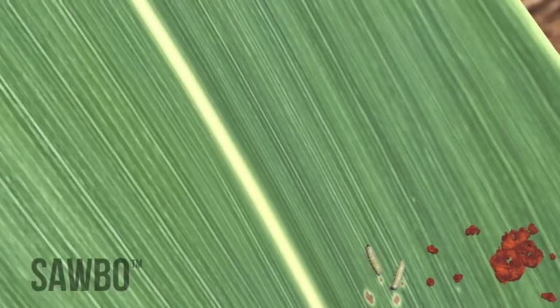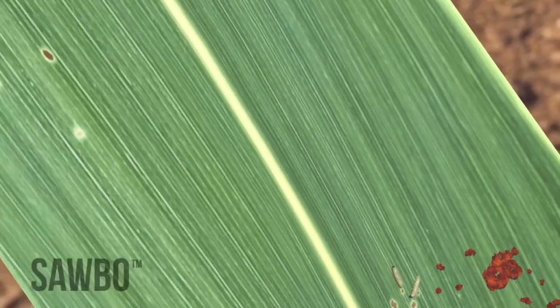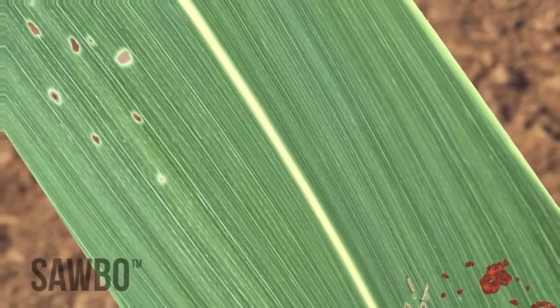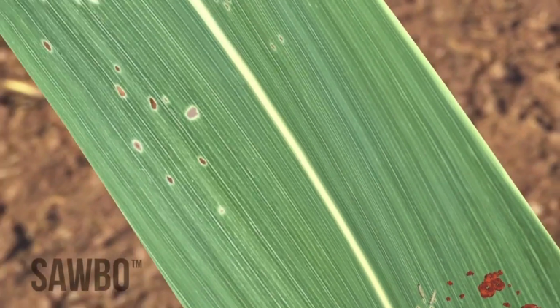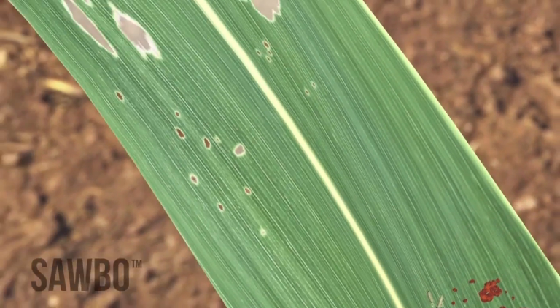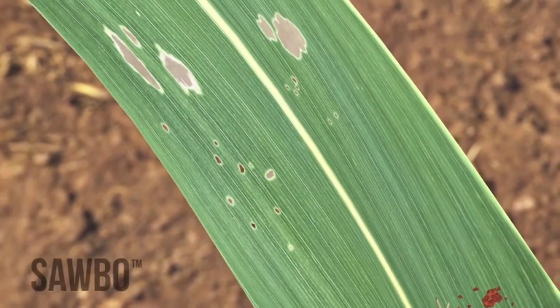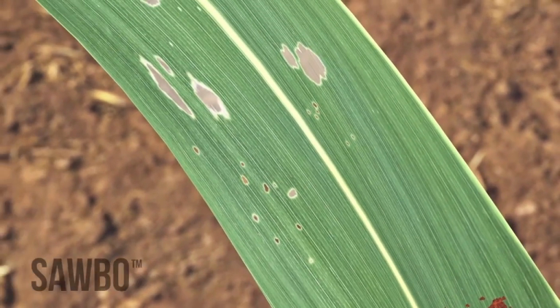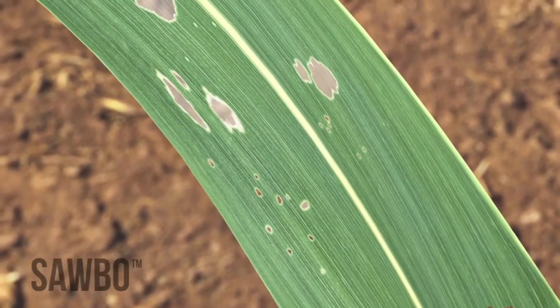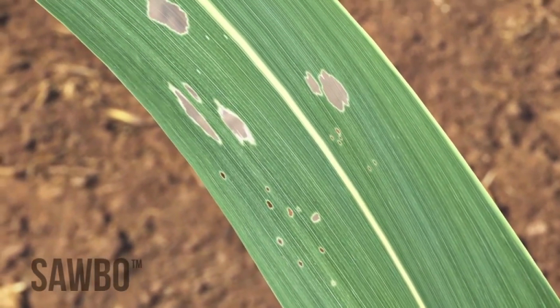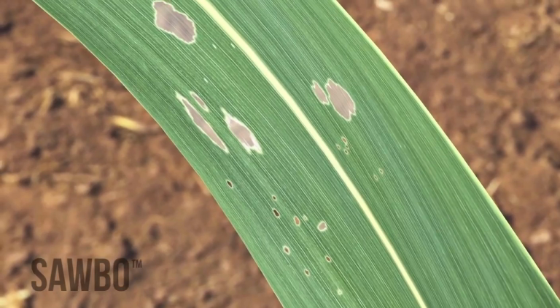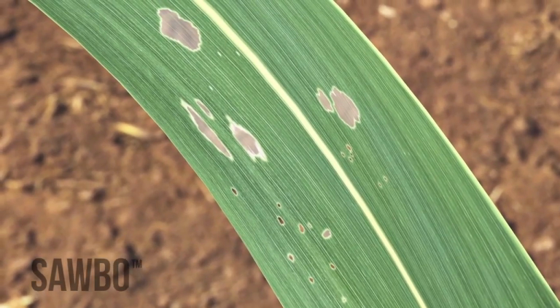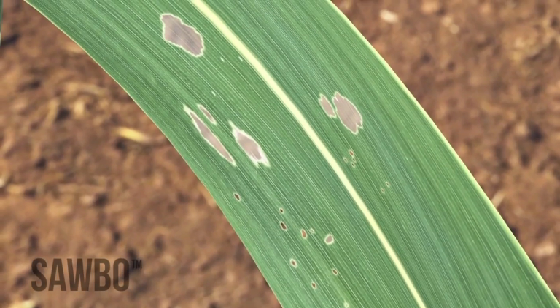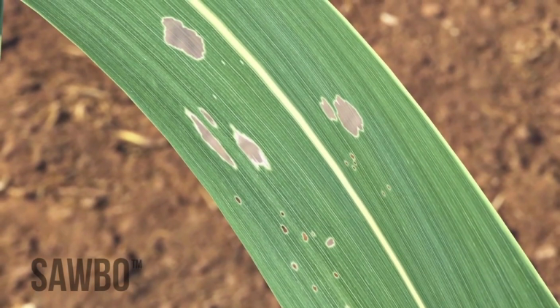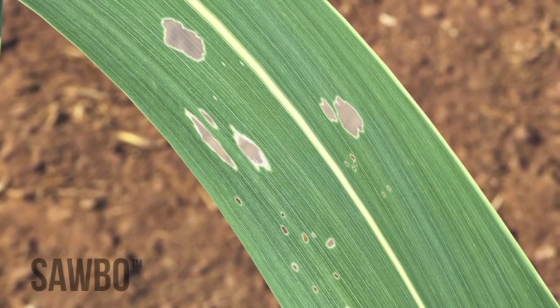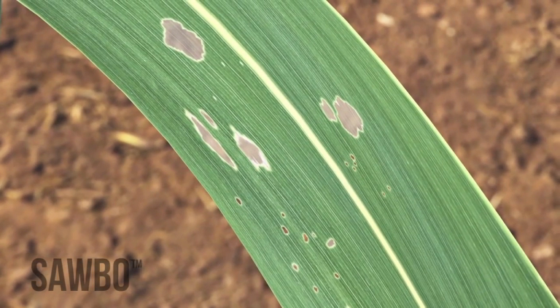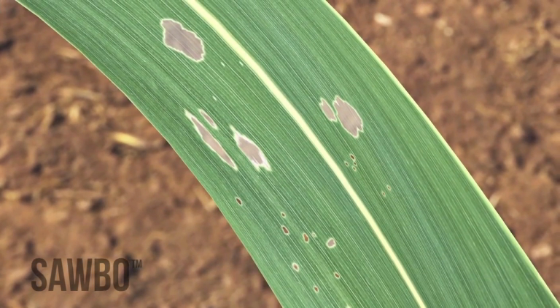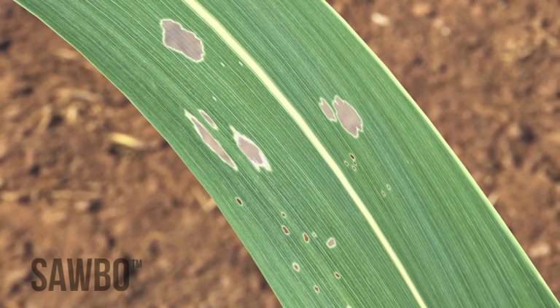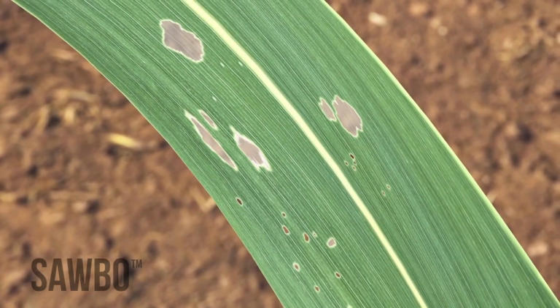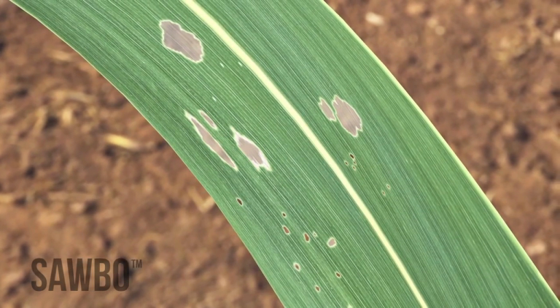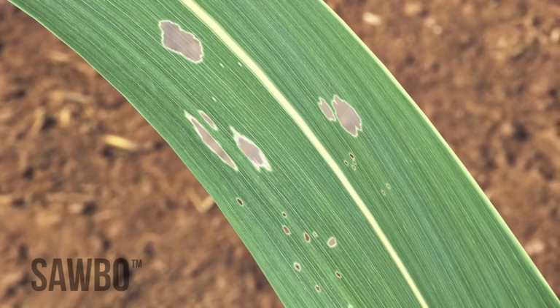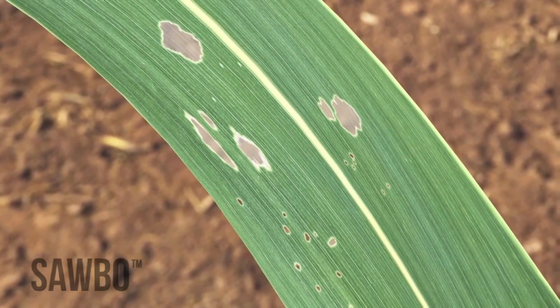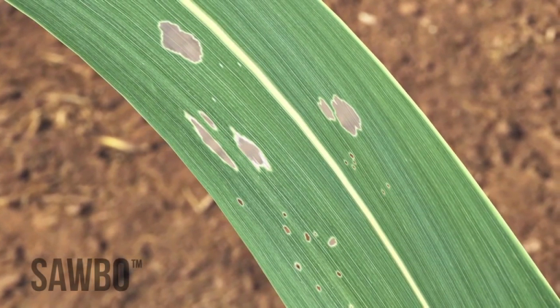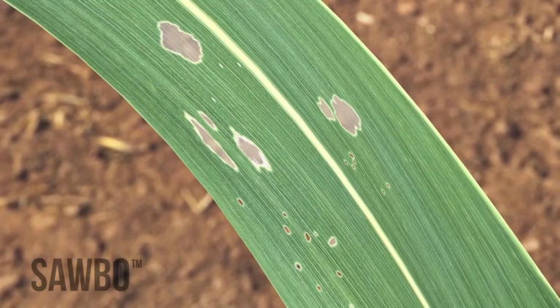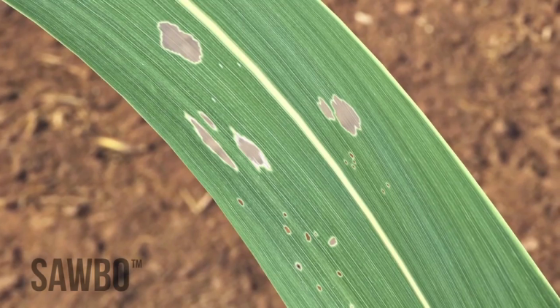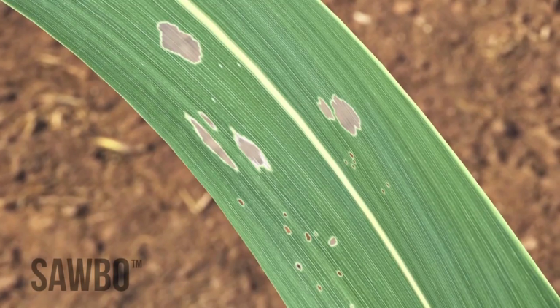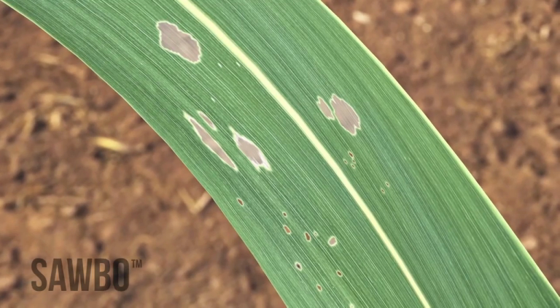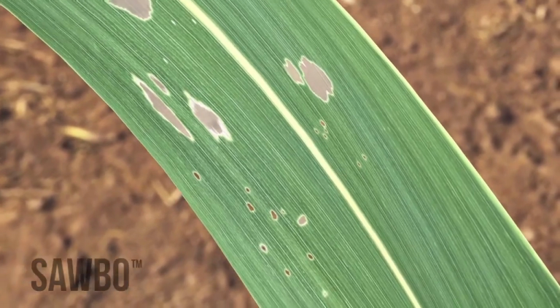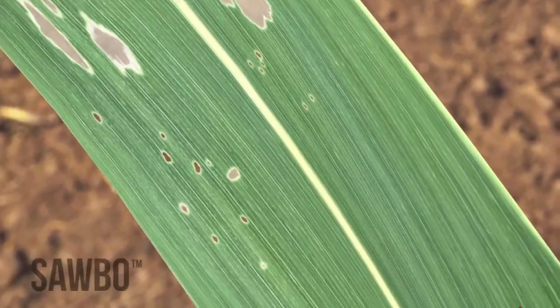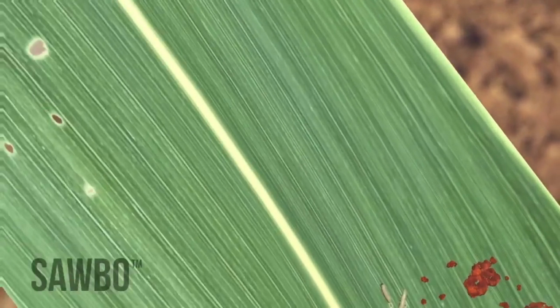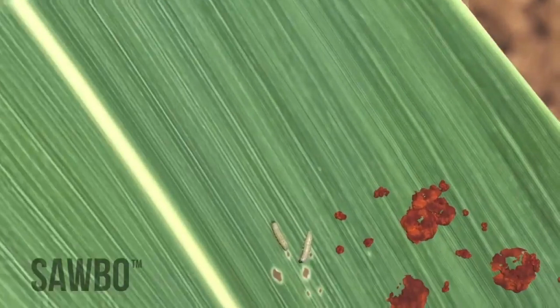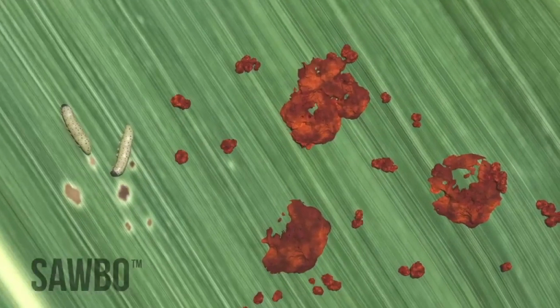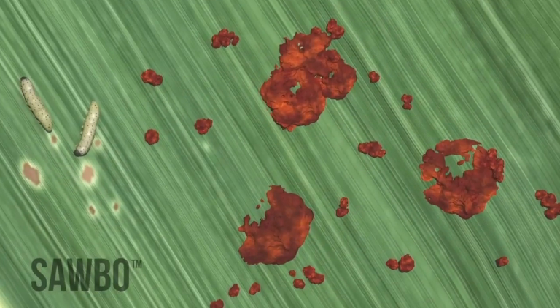You can identify their presence as they will make pin-sized holes, or window panes, on the leaves of your maize plants. You may also see frass. Frass is the waste left behind by the worms.